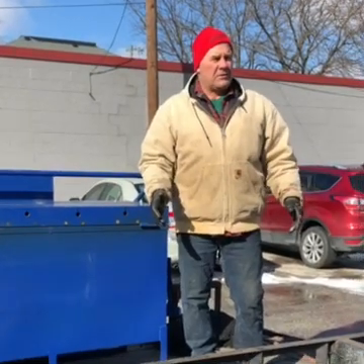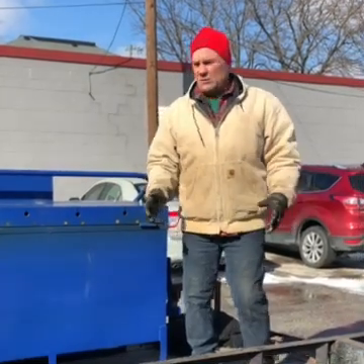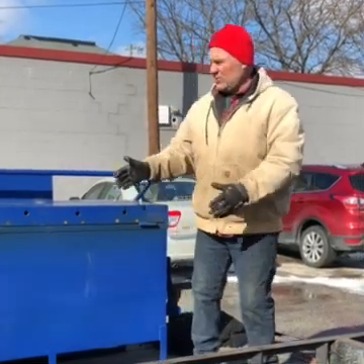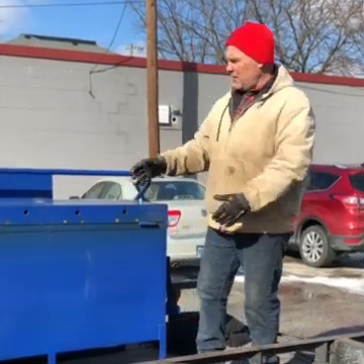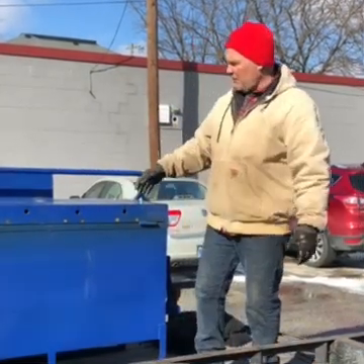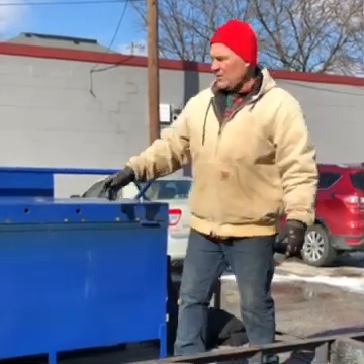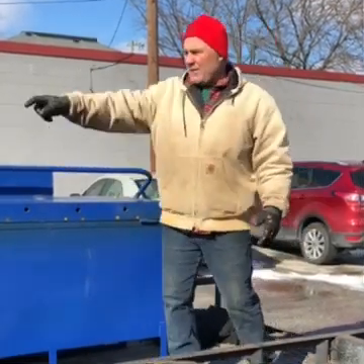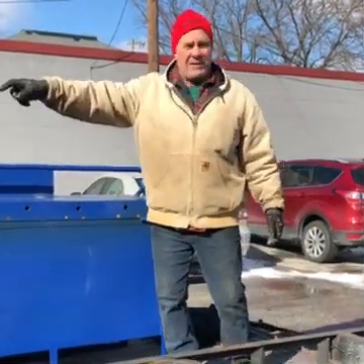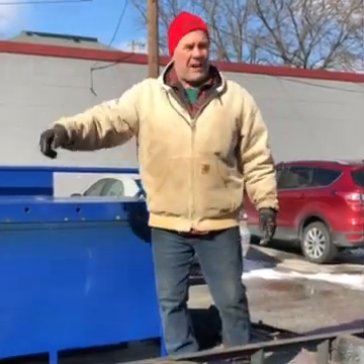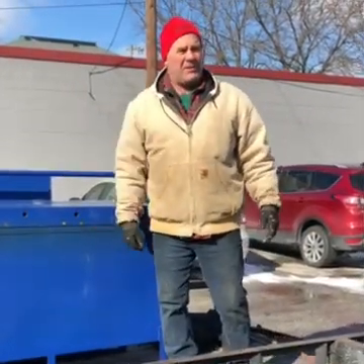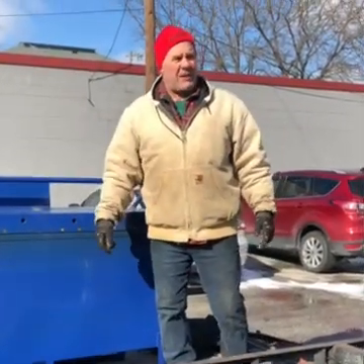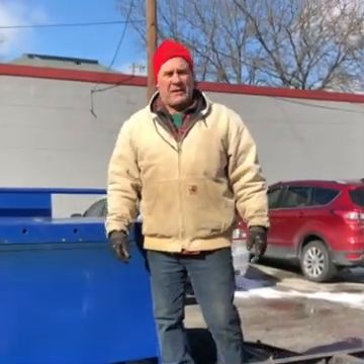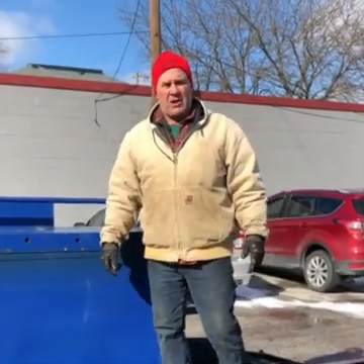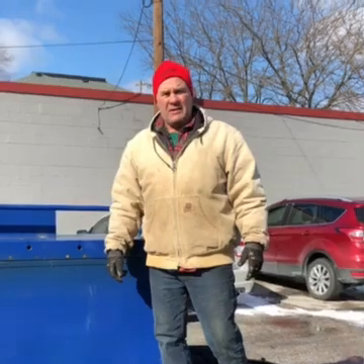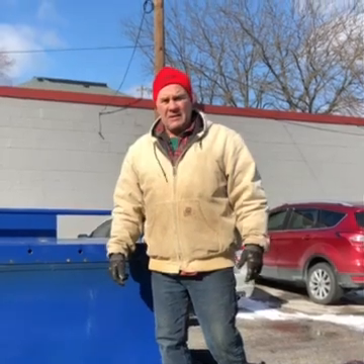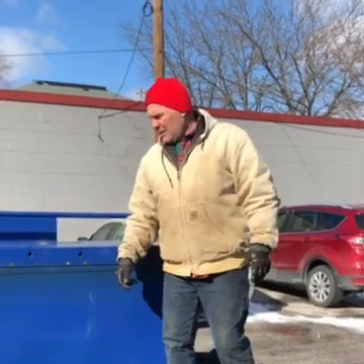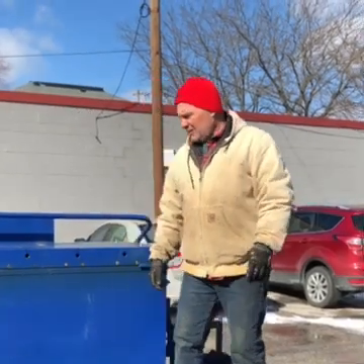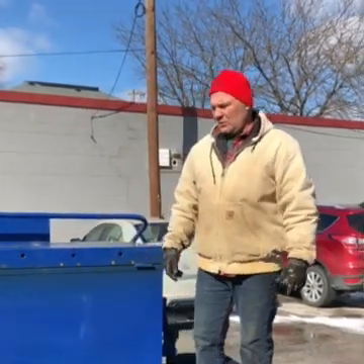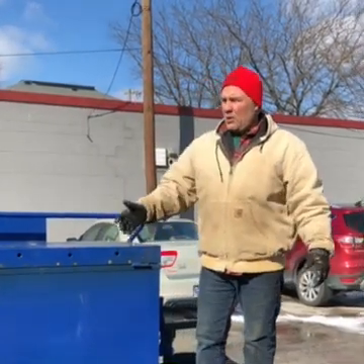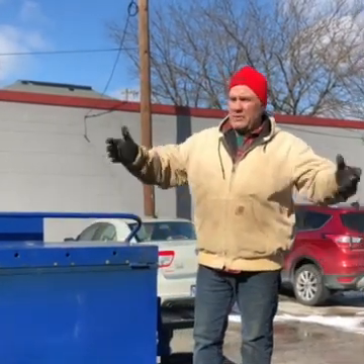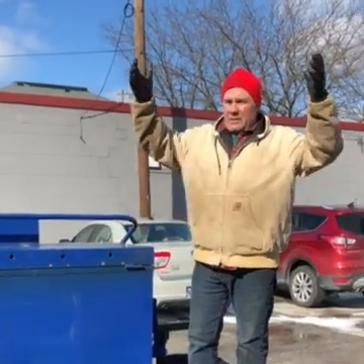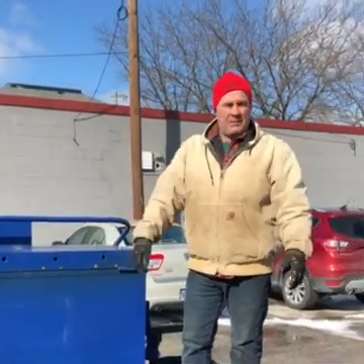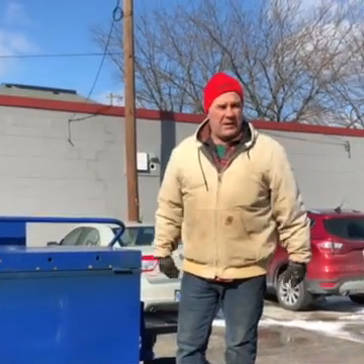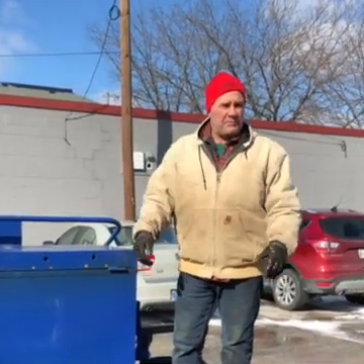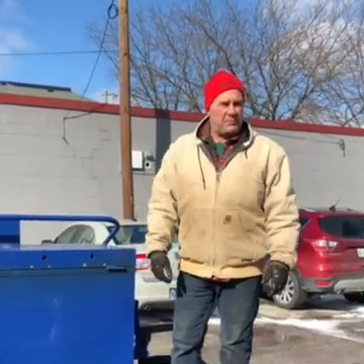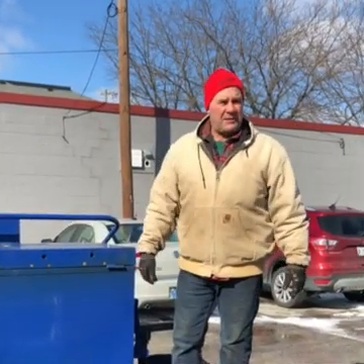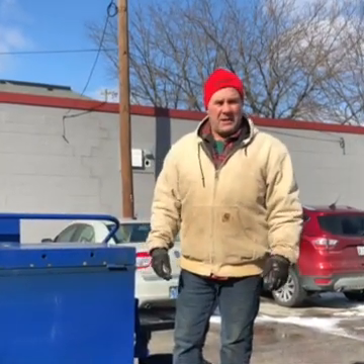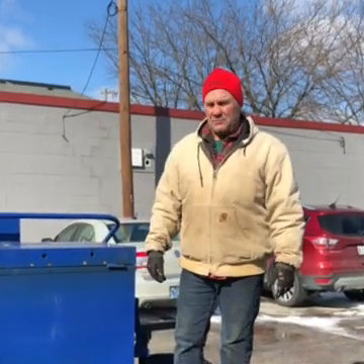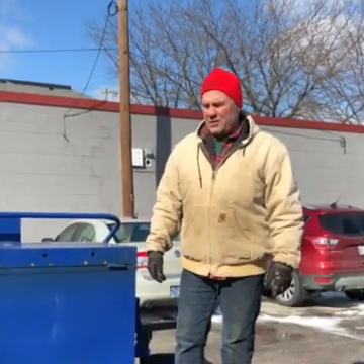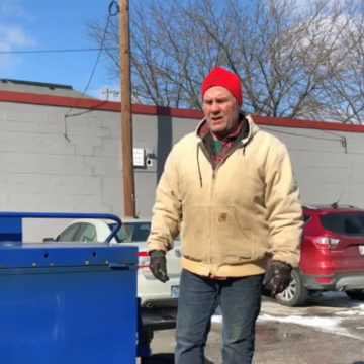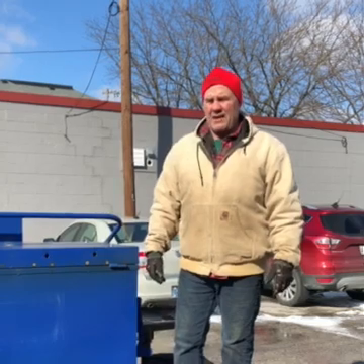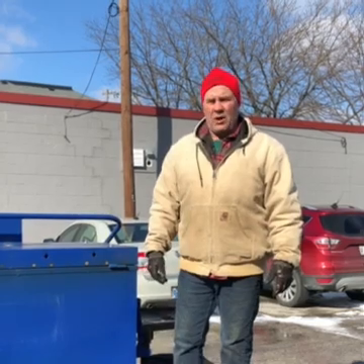They'll fit side by side in the back of any standard pickup truck. You just pull under the plant and buy your ton of asphalt.